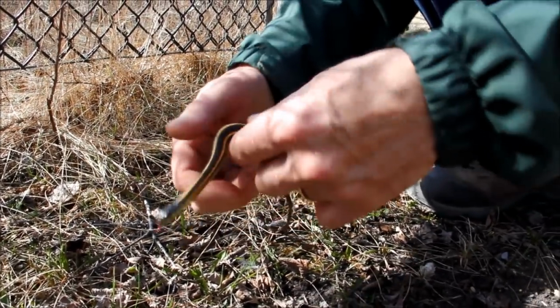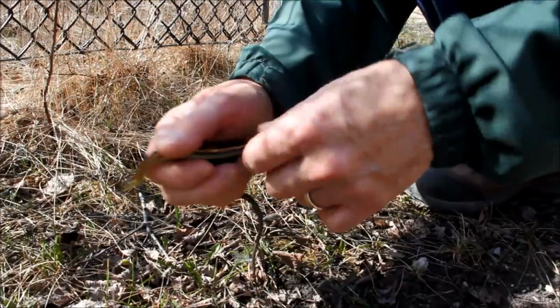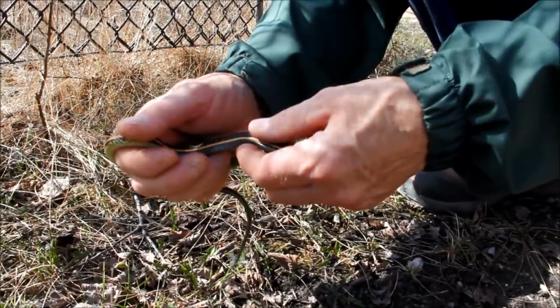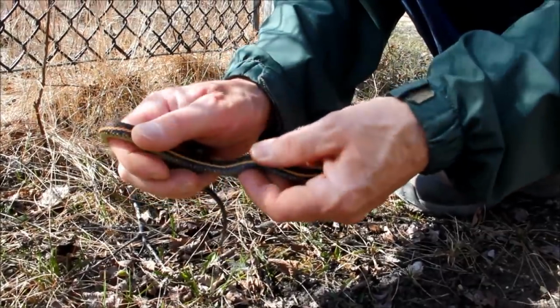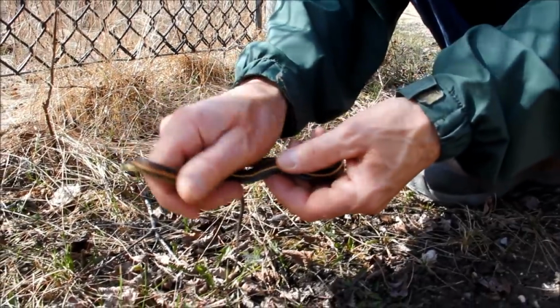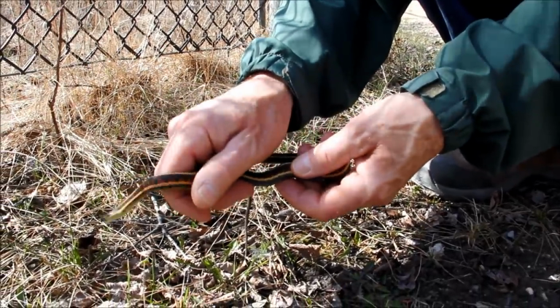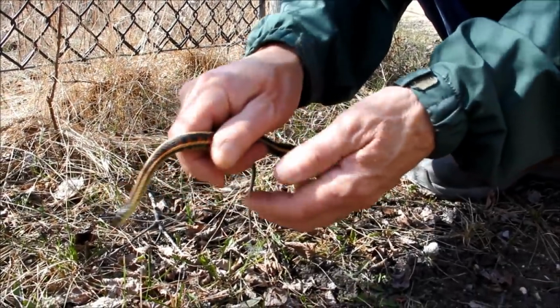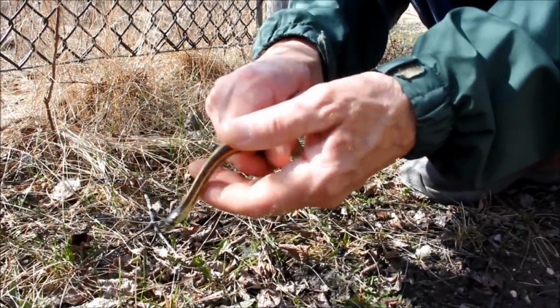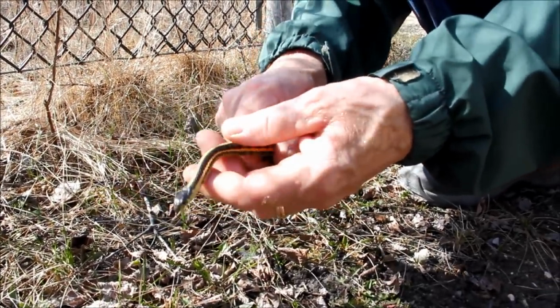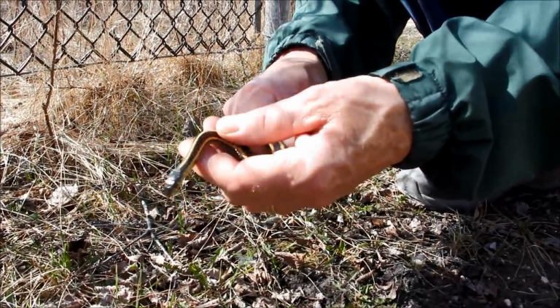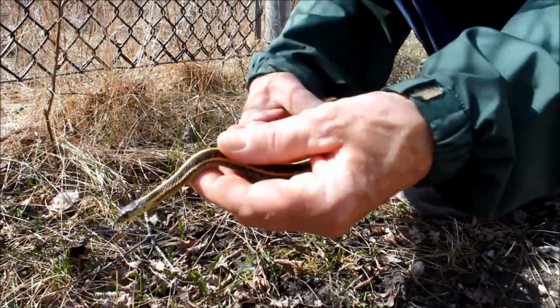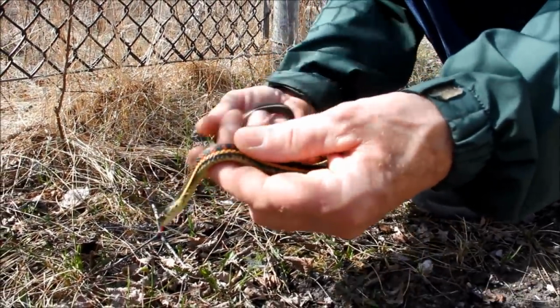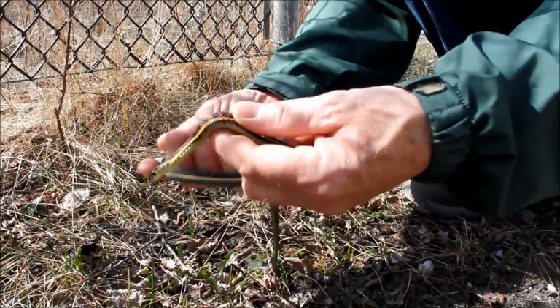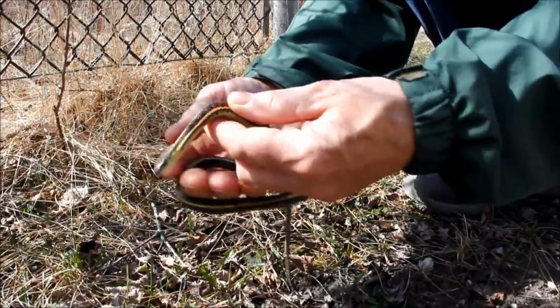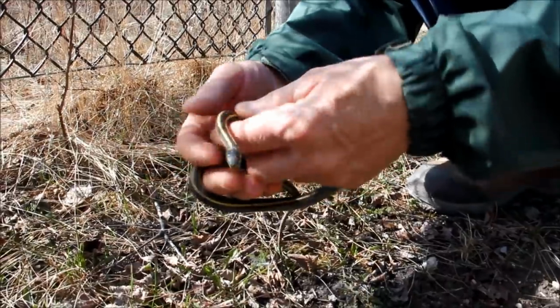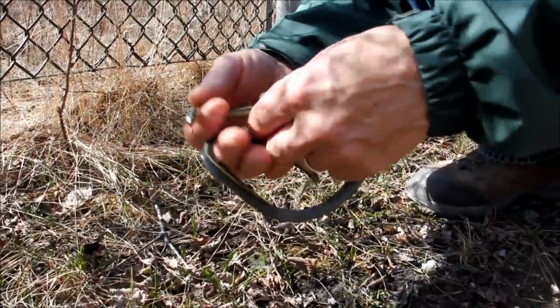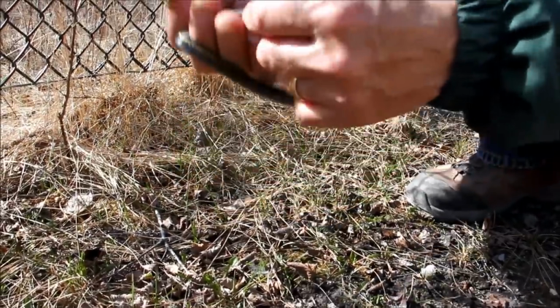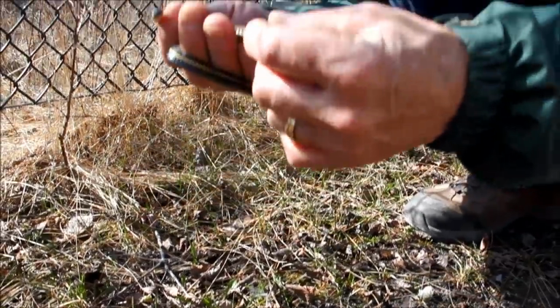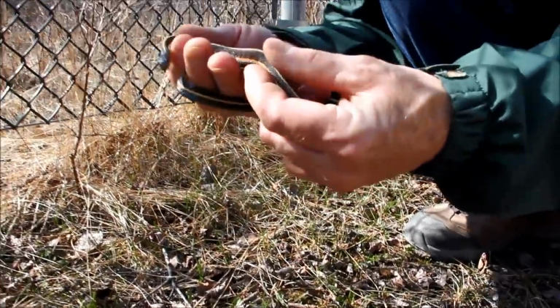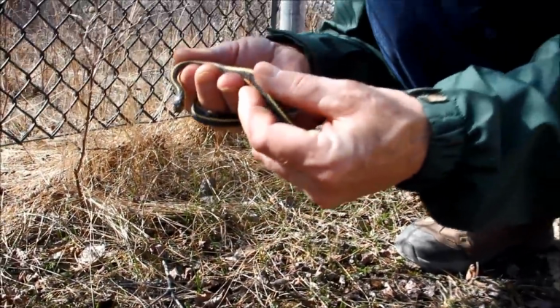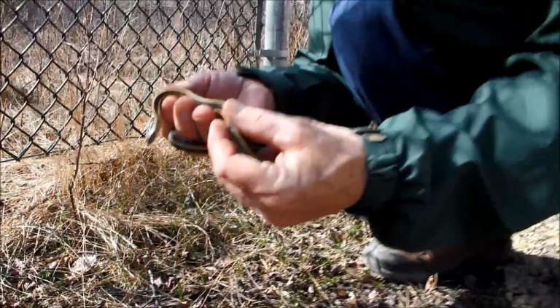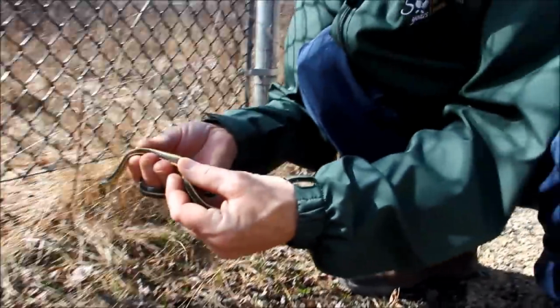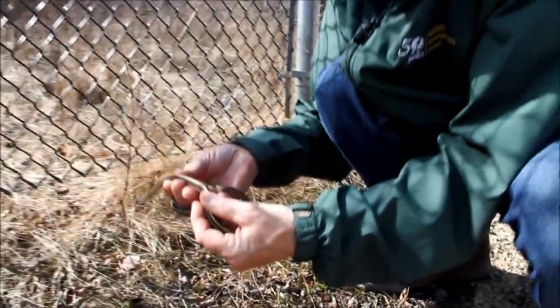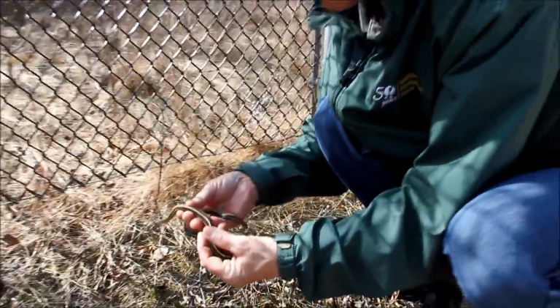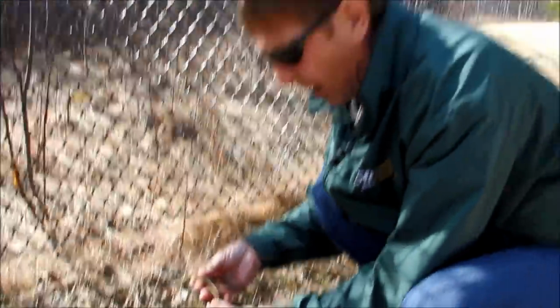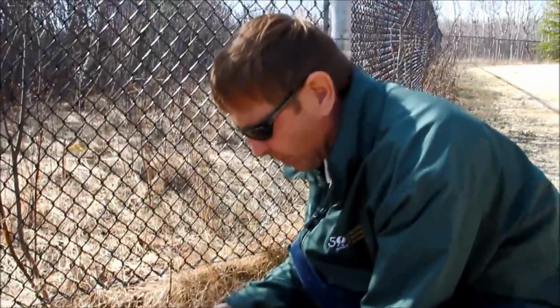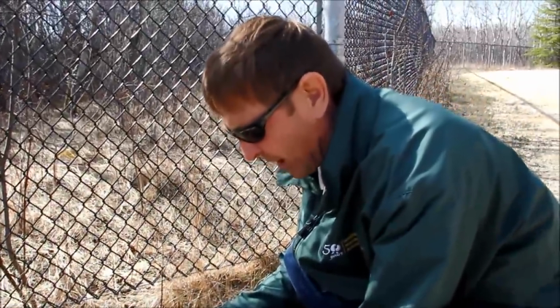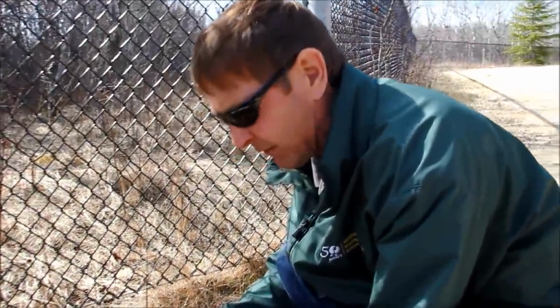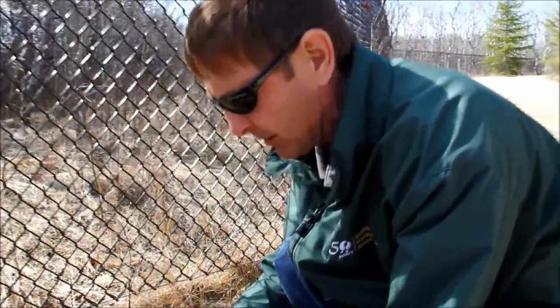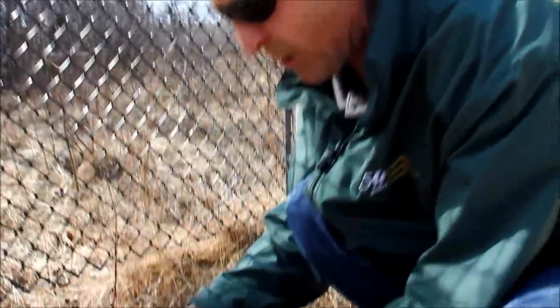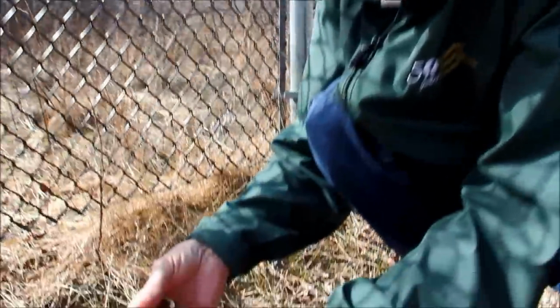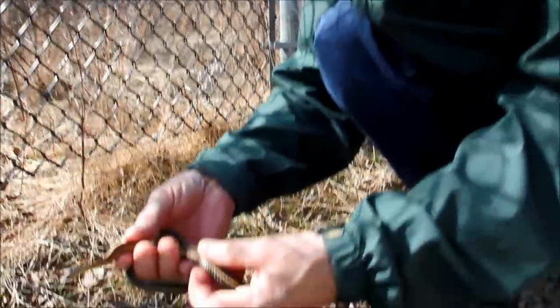We encourage you to just pick up one at a time — it makes it easier to hold onto the snake, and you can actually look at the spots, the red spots that give it the name red-sided garter snake.